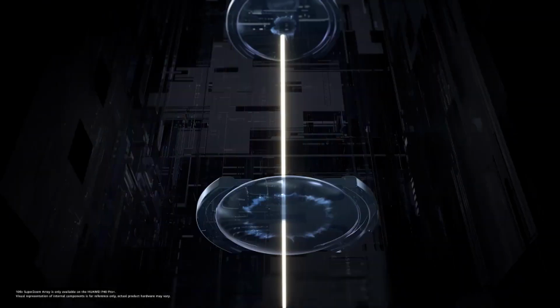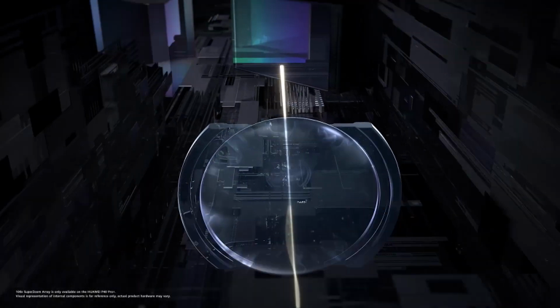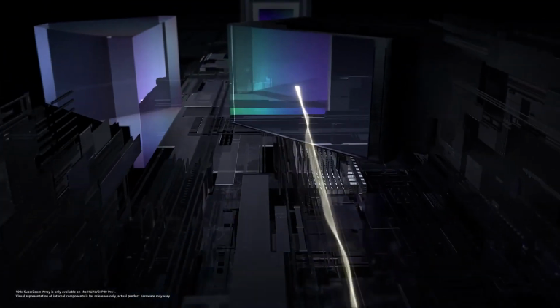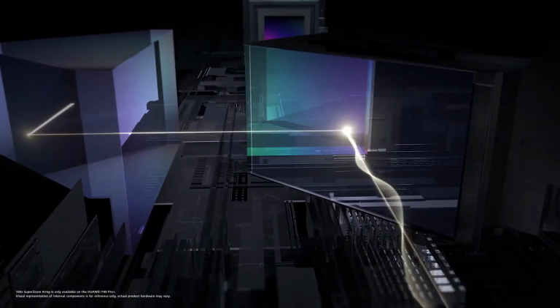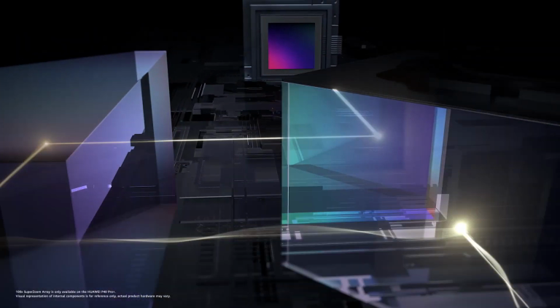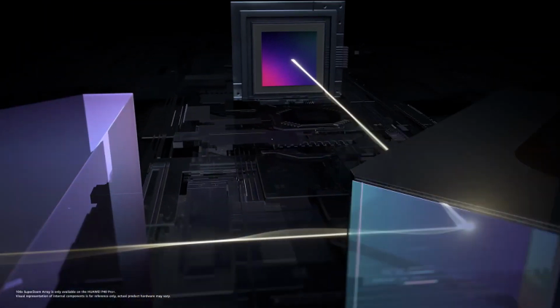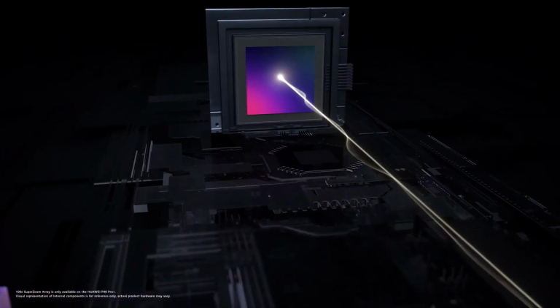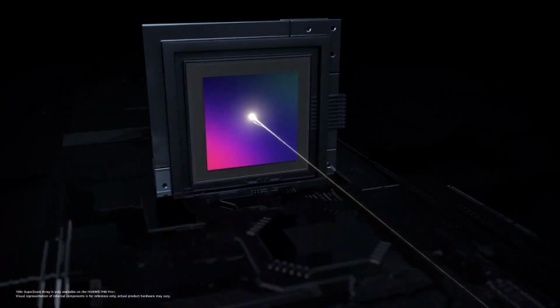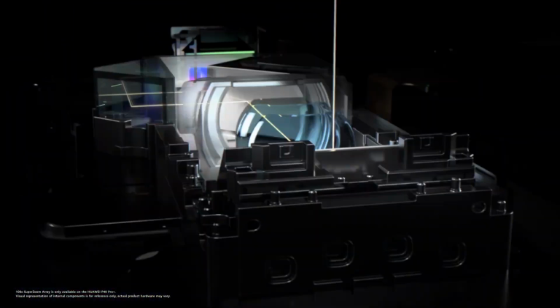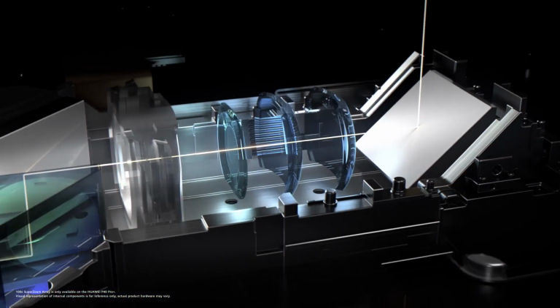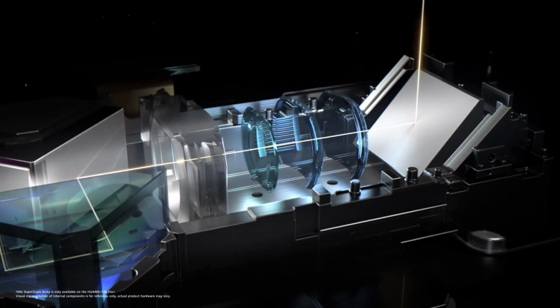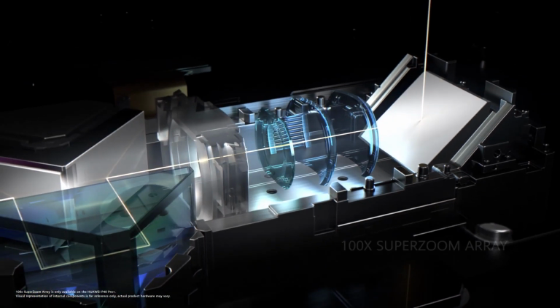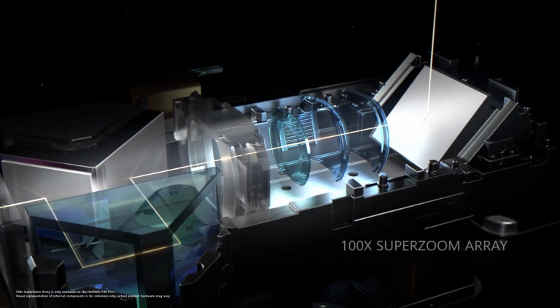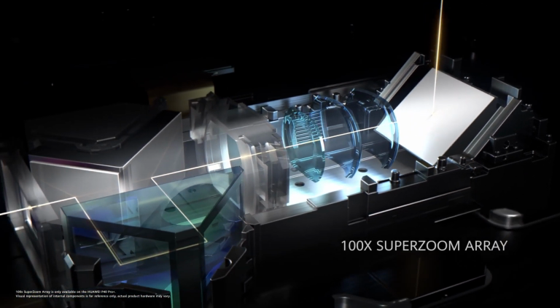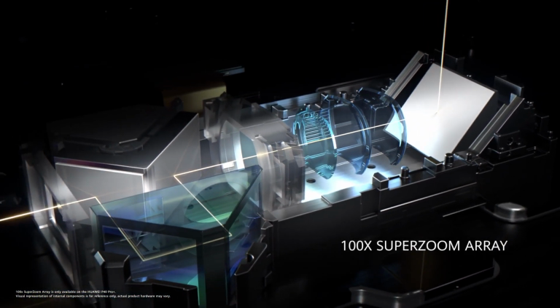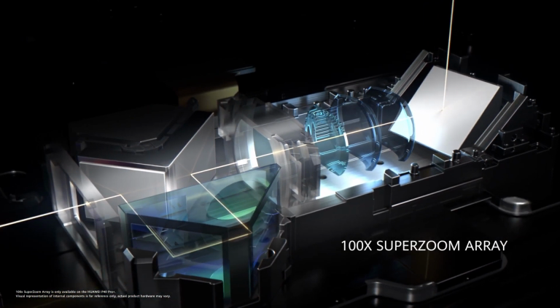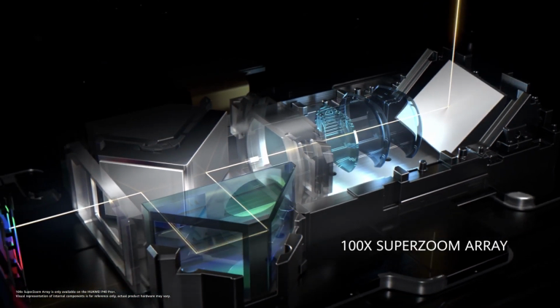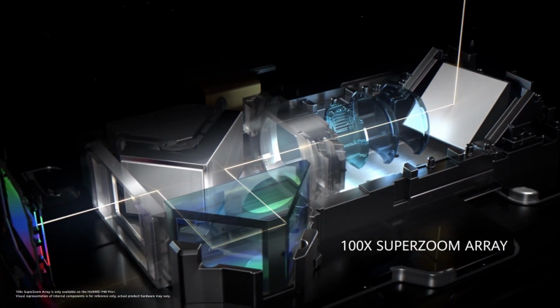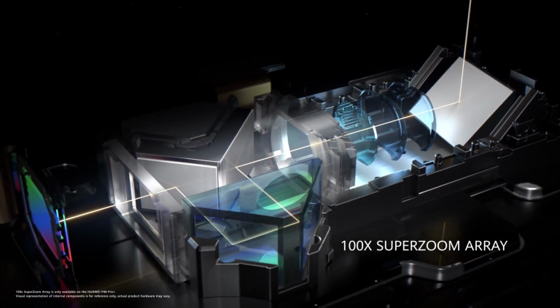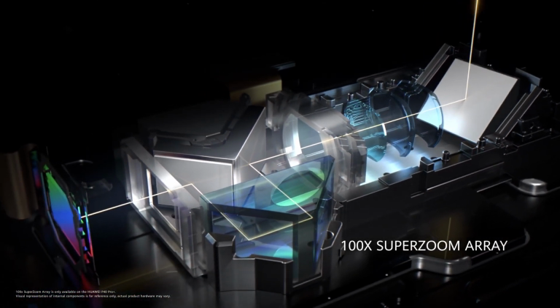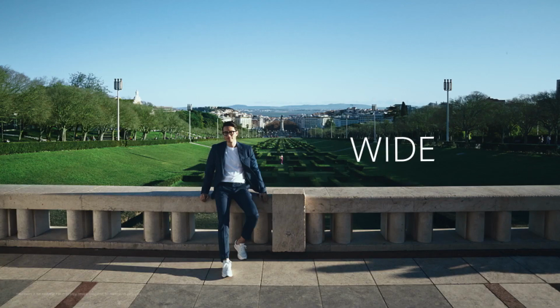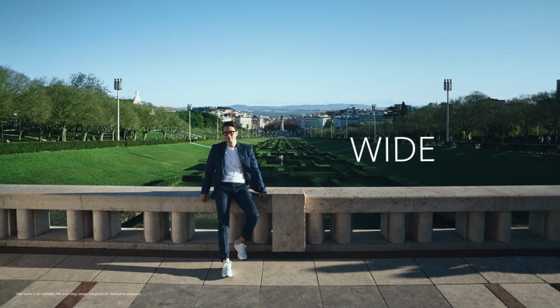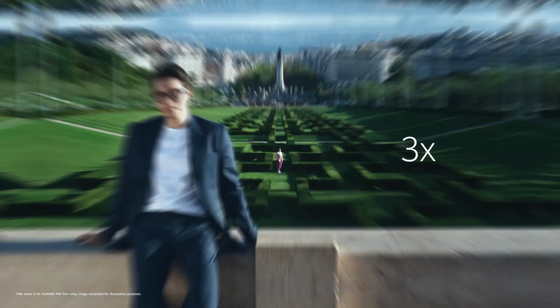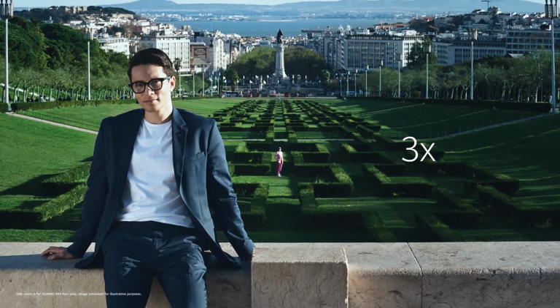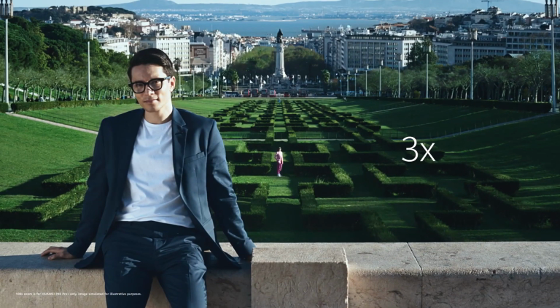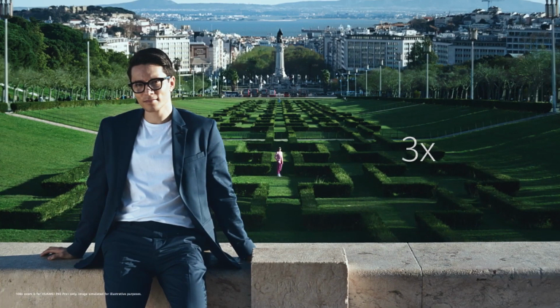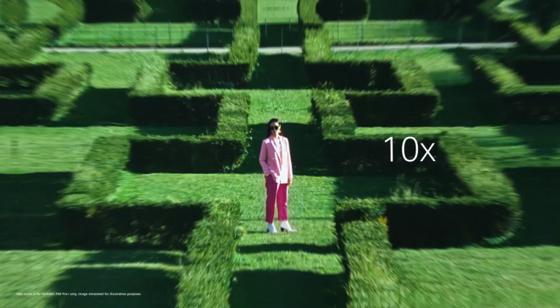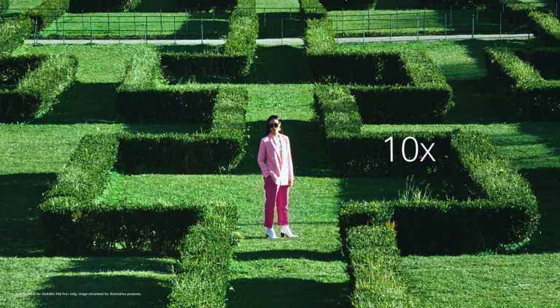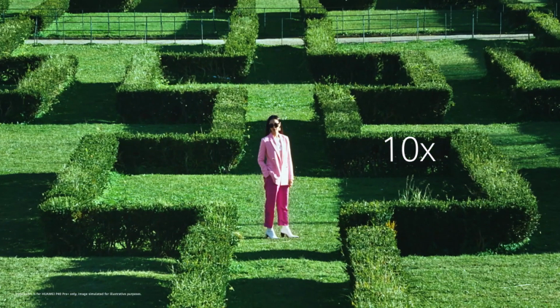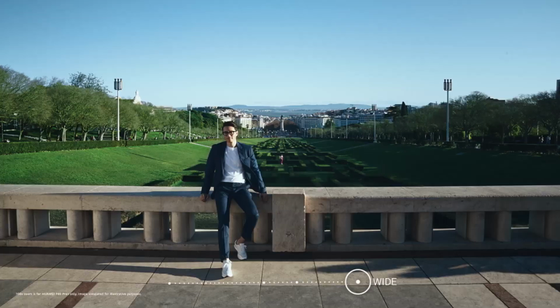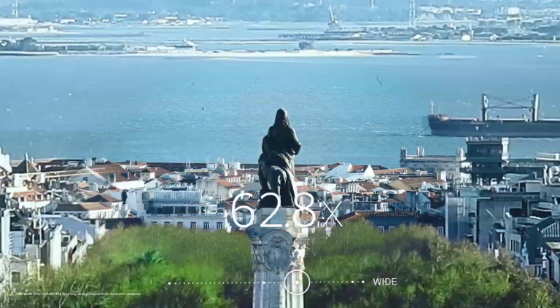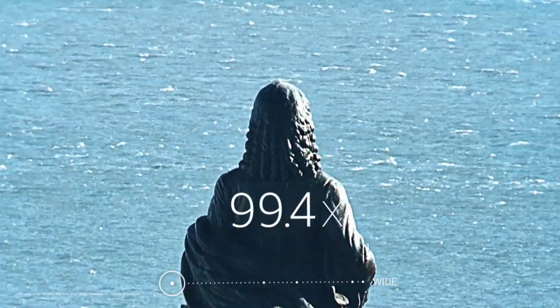The most advanced dual optical super zoom array technology will take you even closer to the moment. Shoot in three times, ten times, even 100 times.